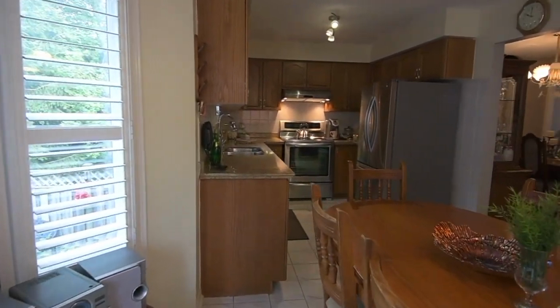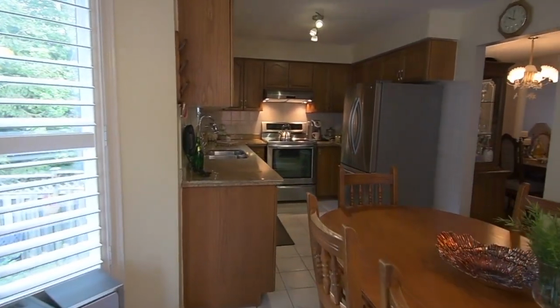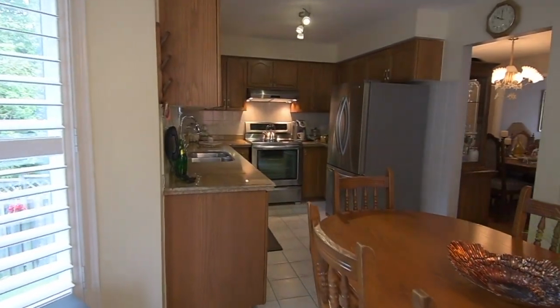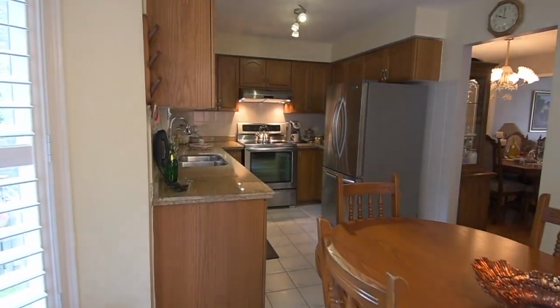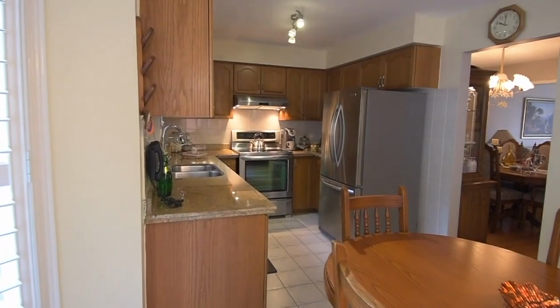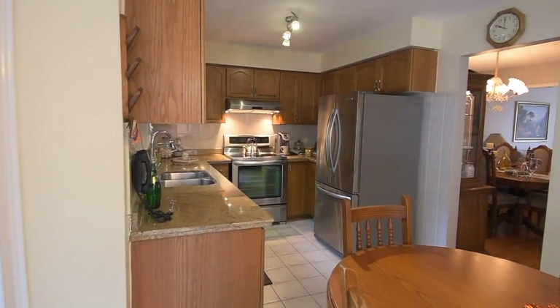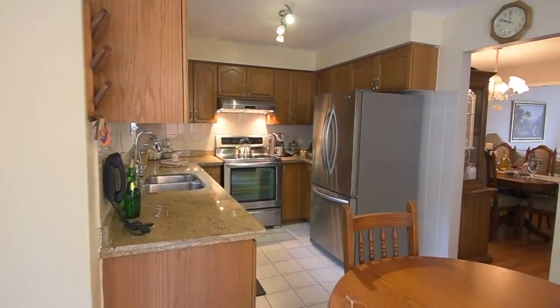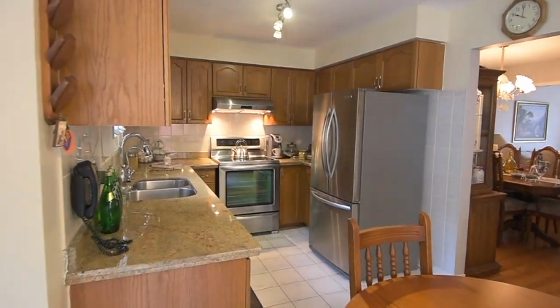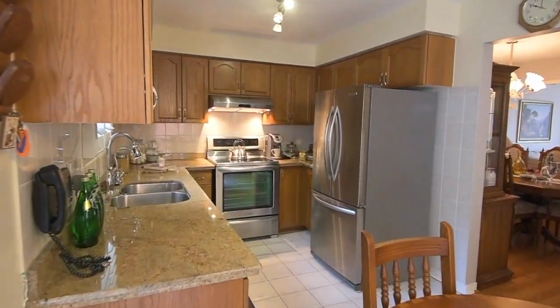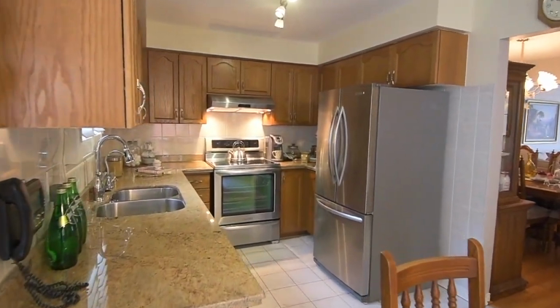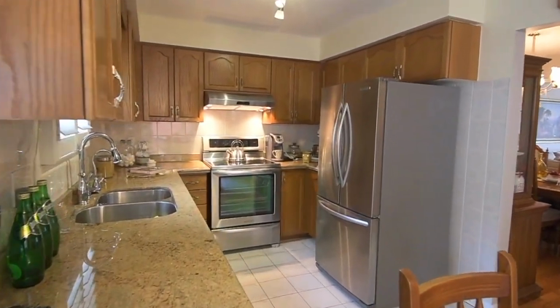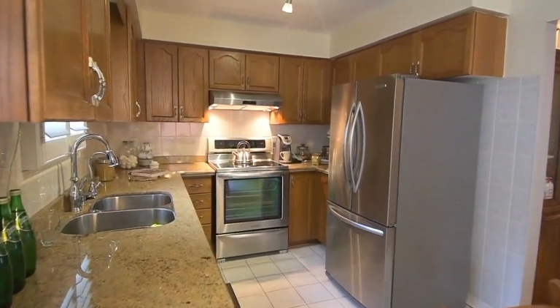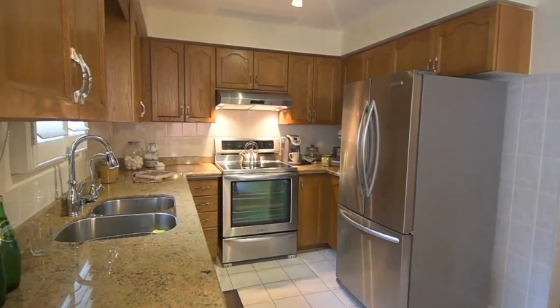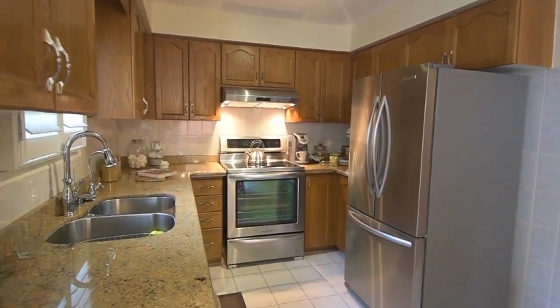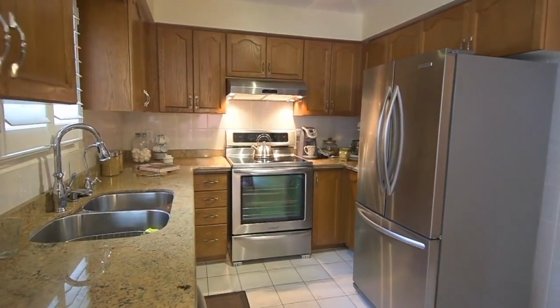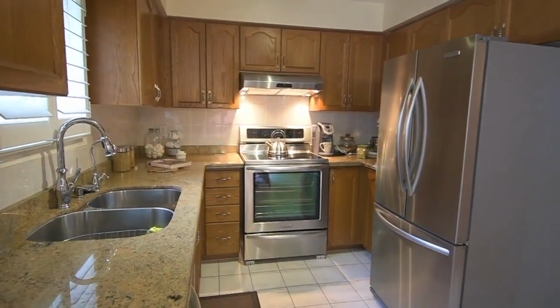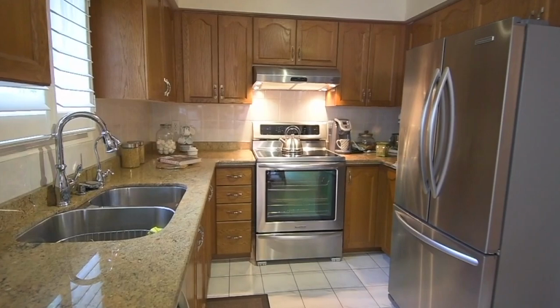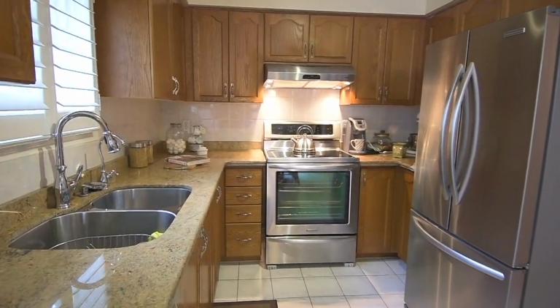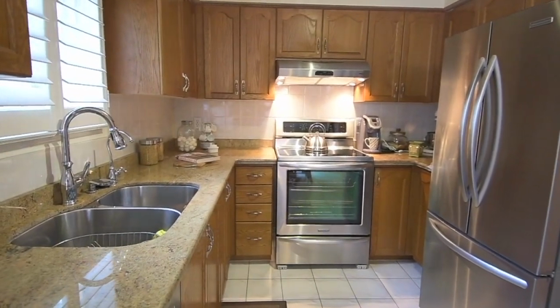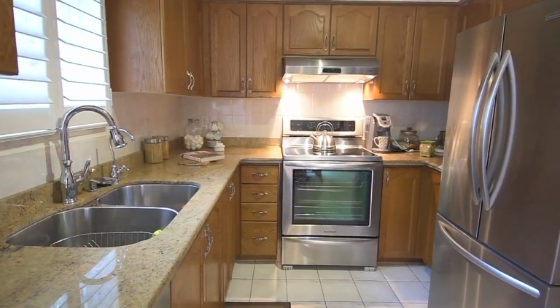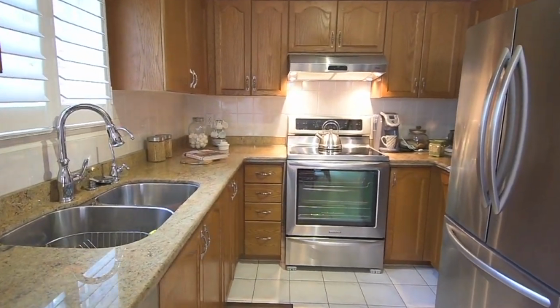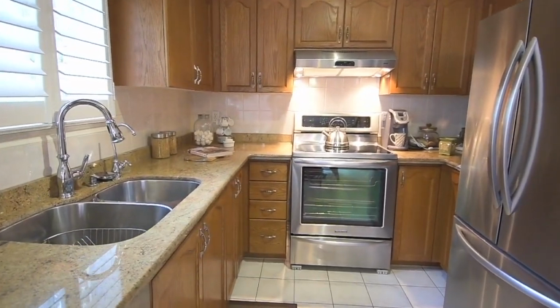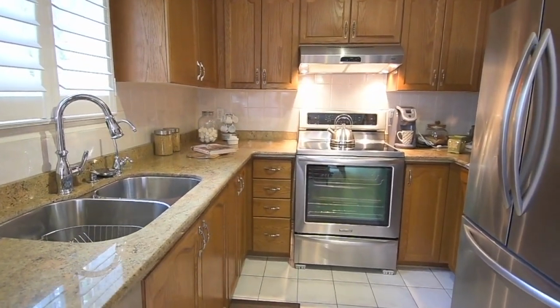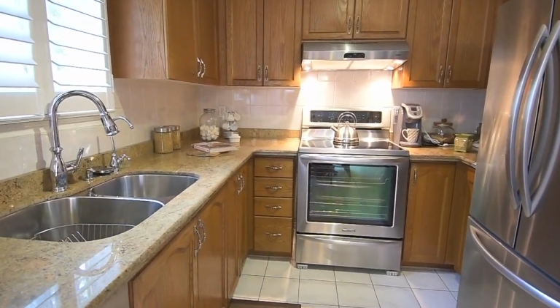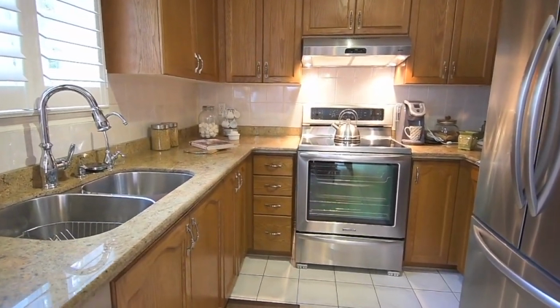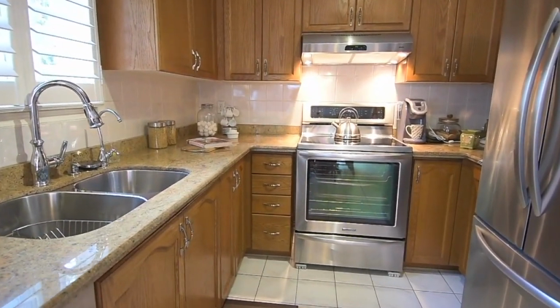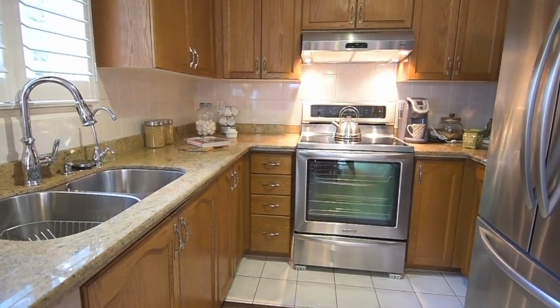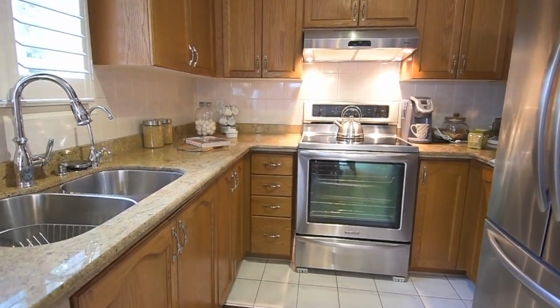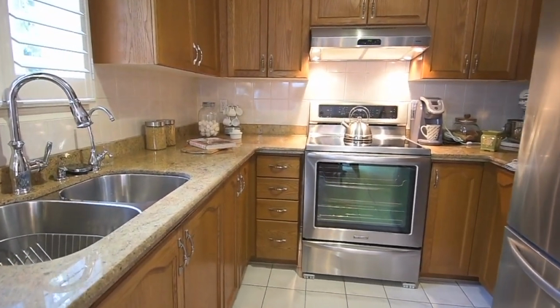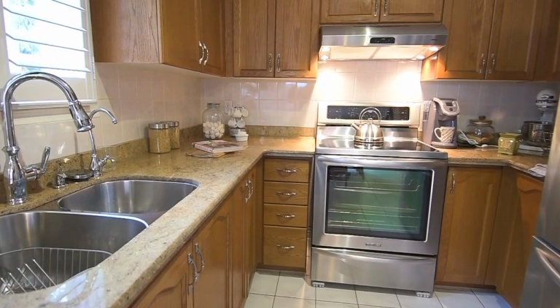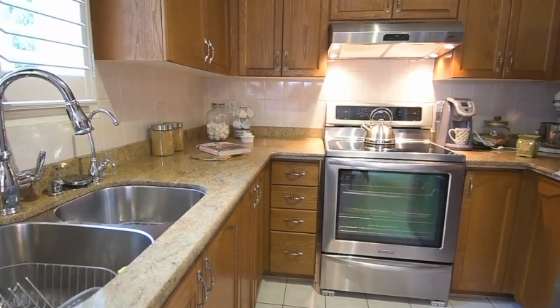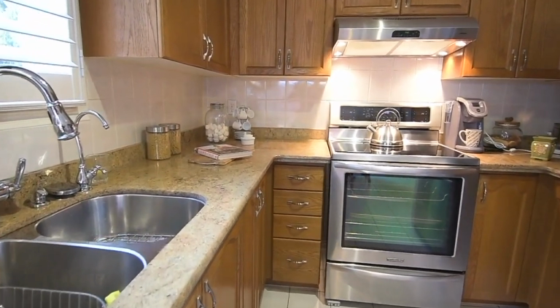The kitchen features oak cabinetry with a separate pantry area, granite countertops, as well as a stainless steel double undermount sink, oven with smooth cooktop, dishwasher, and double-door fridge with bottom-mount freezer.